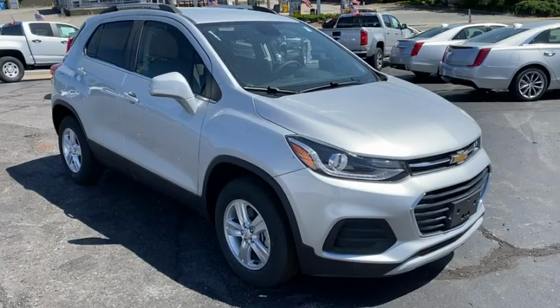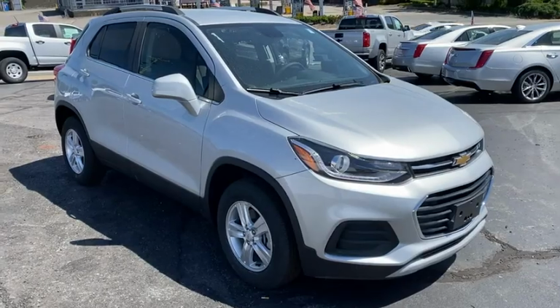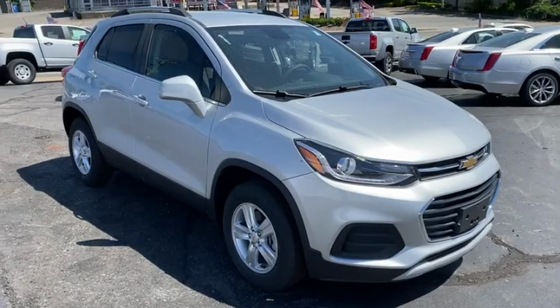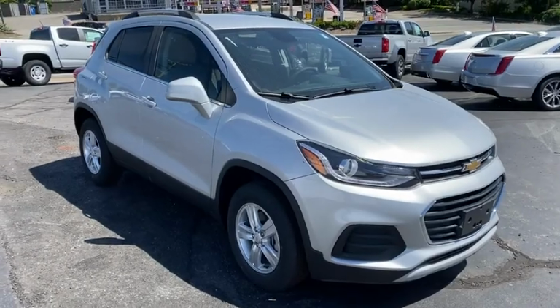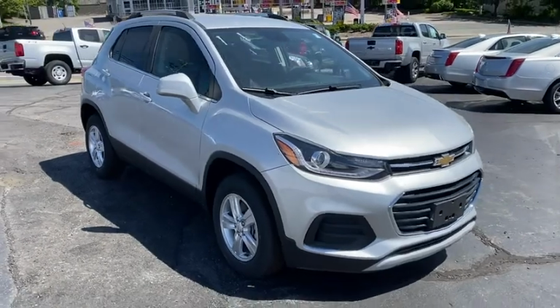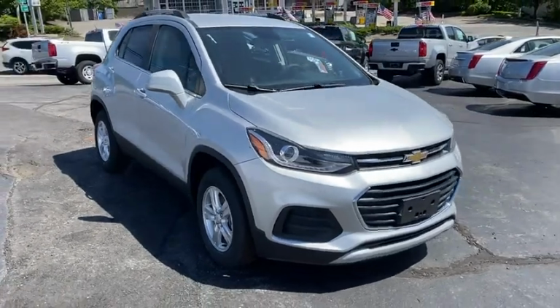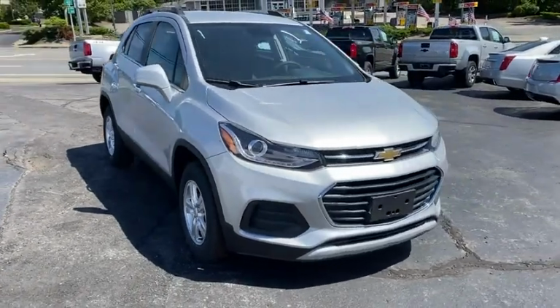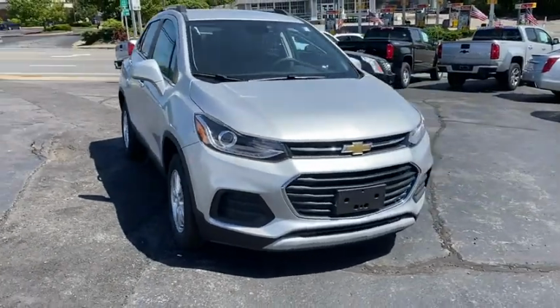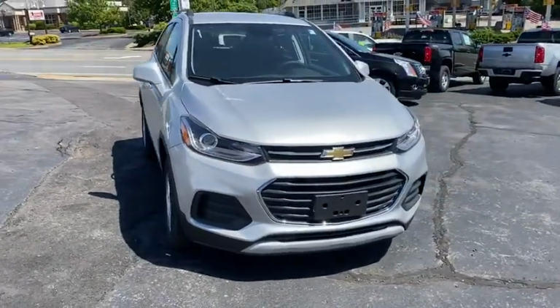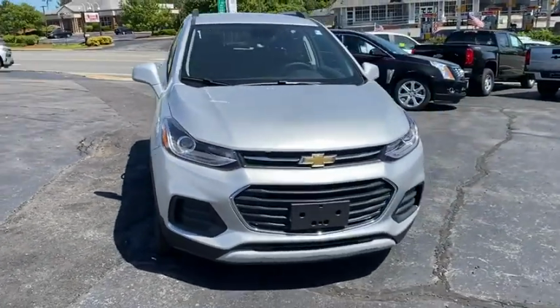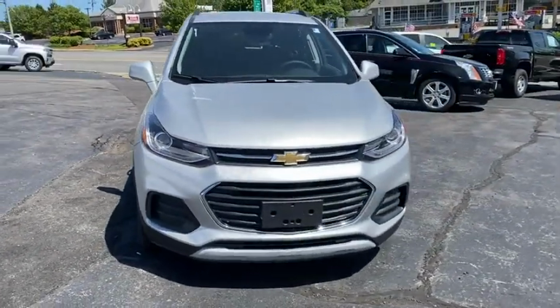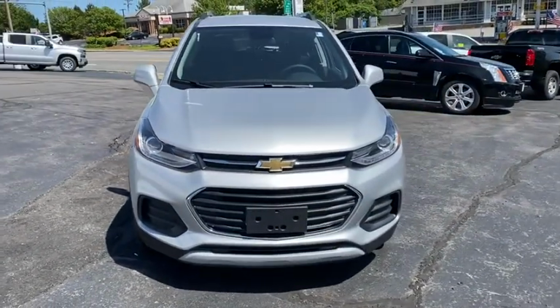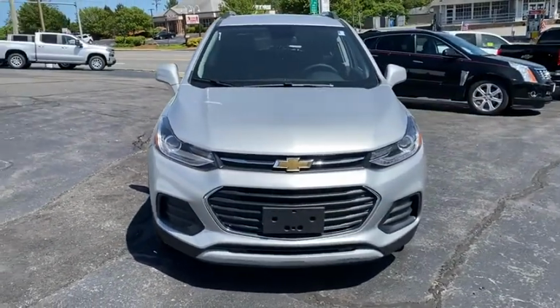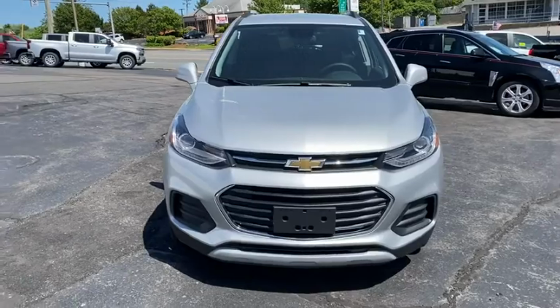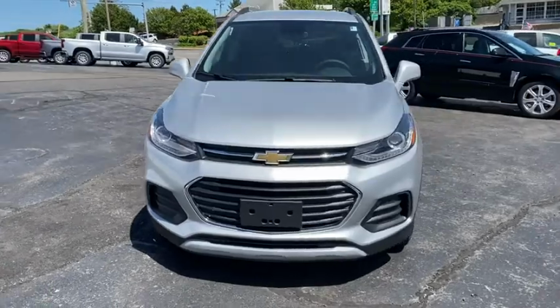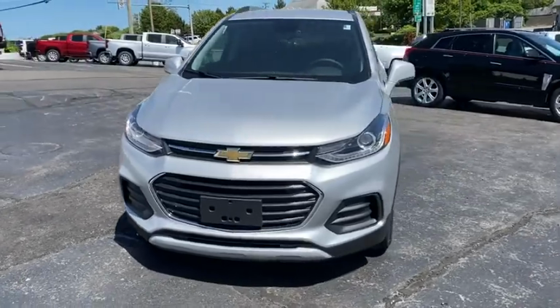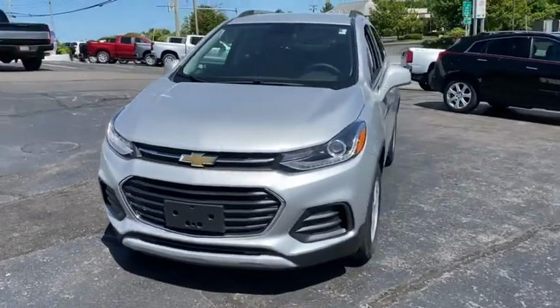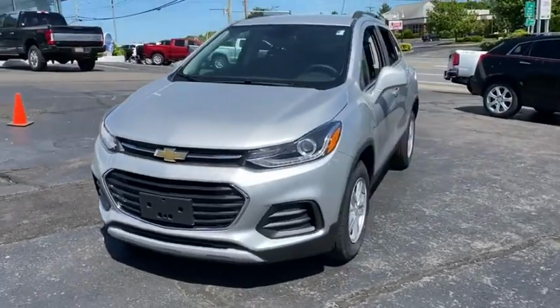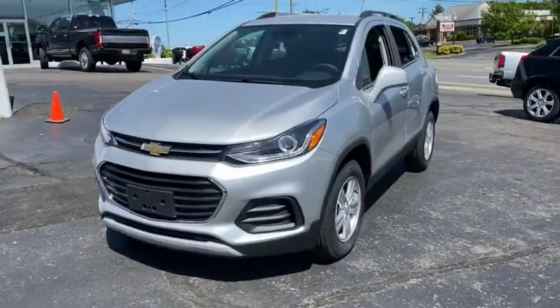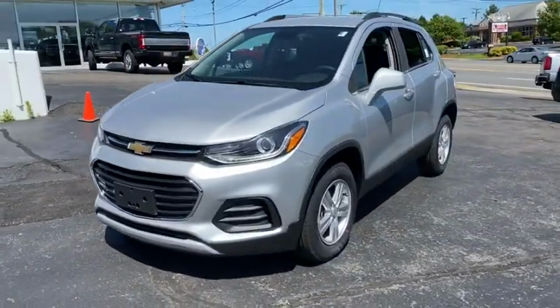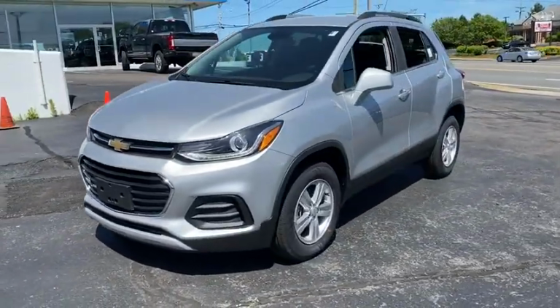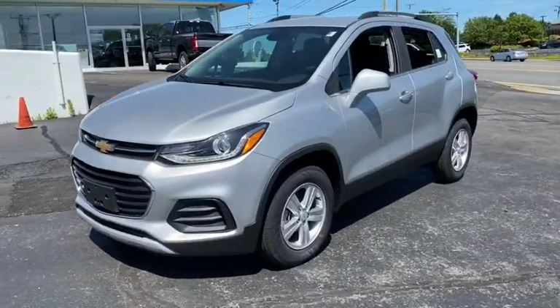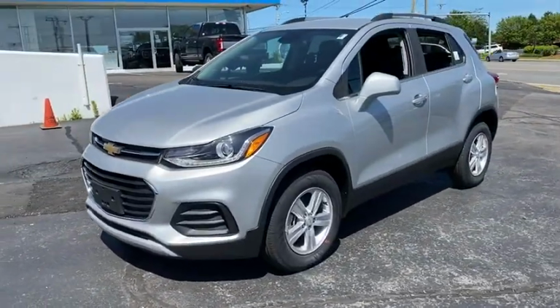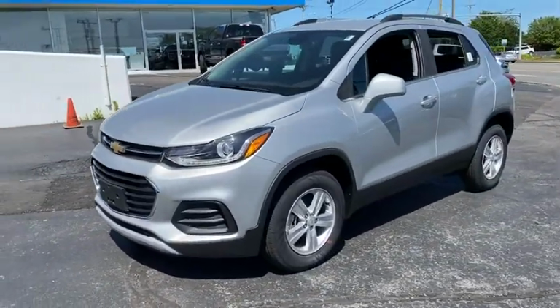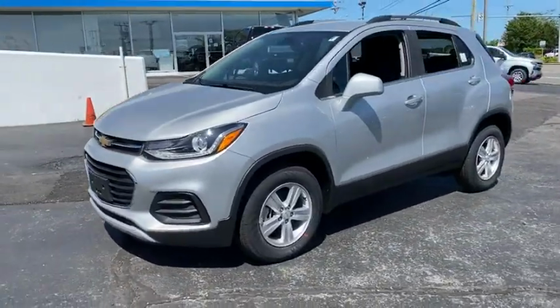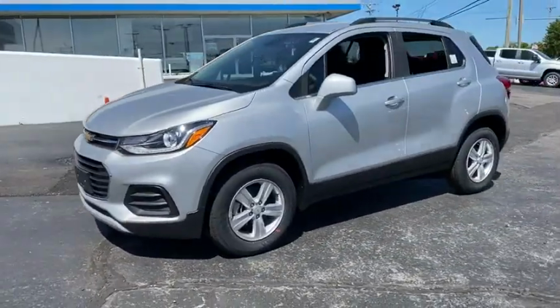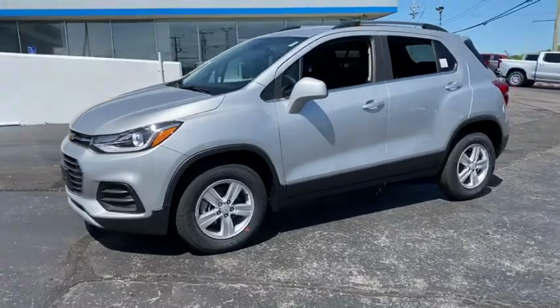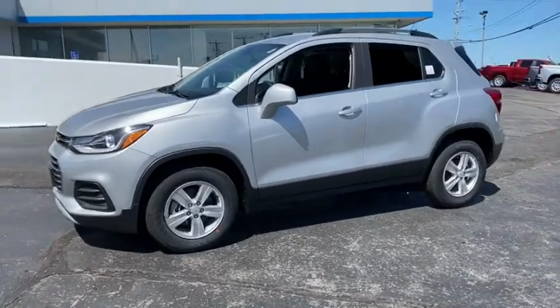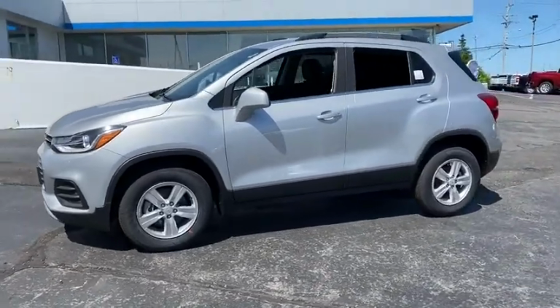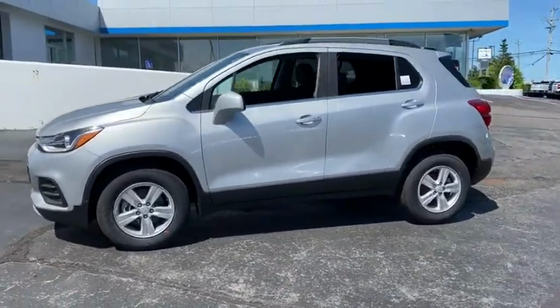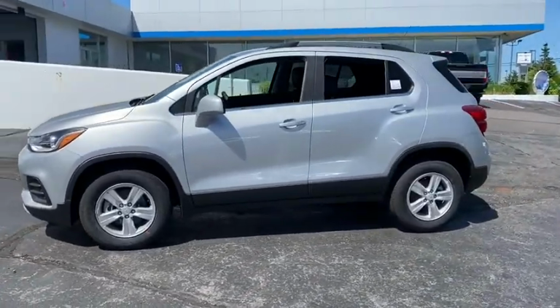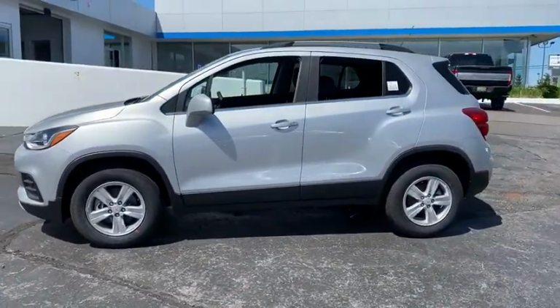We are pleased to show you the 2020 Chevrolet Trax. The Trax is tiny on the outside, but remarkably spacious within. It comes with a clean and modern interior. Here are some of this vehicle's great options.